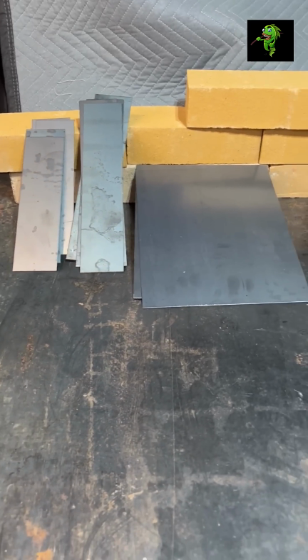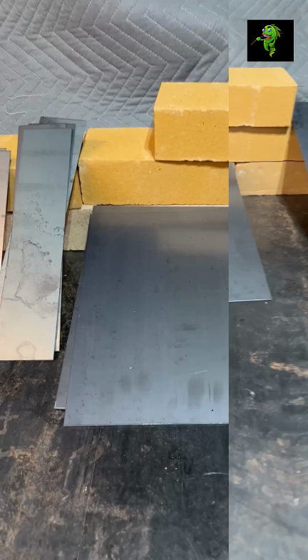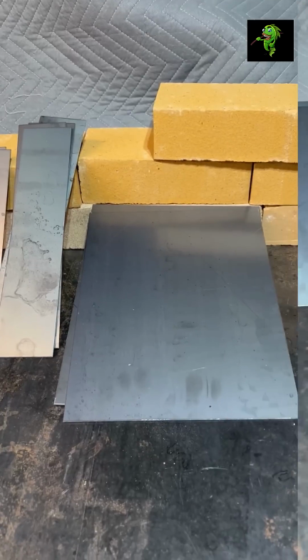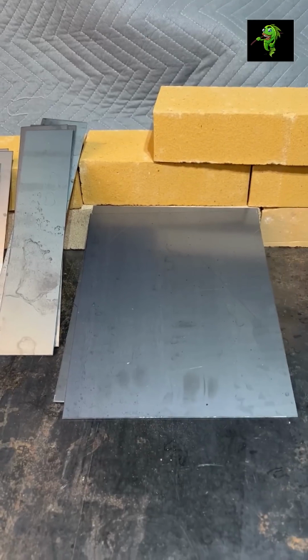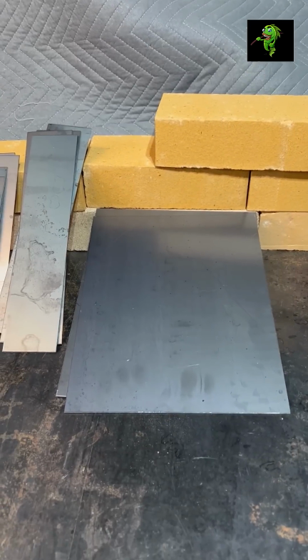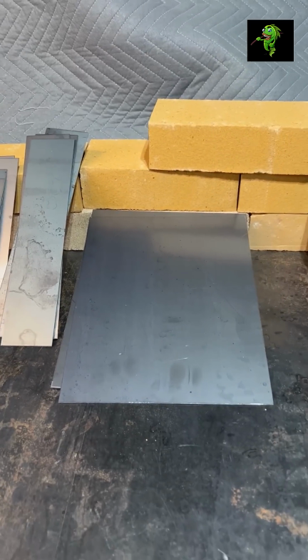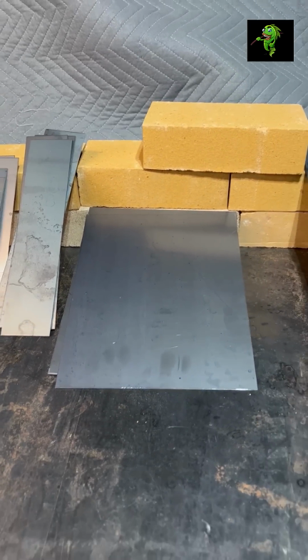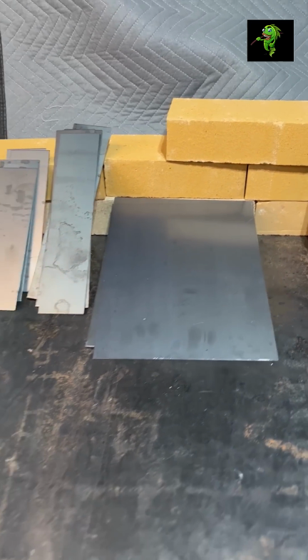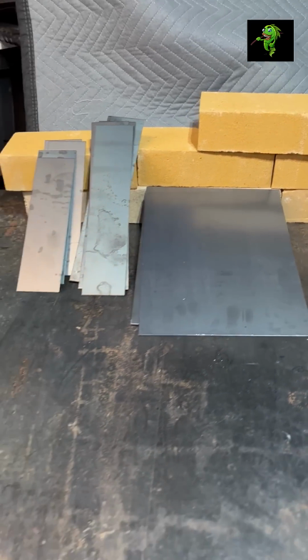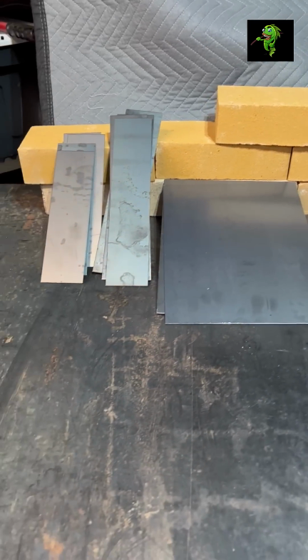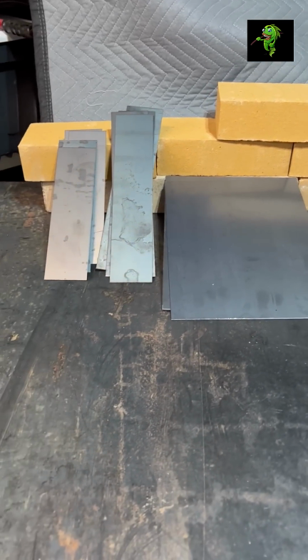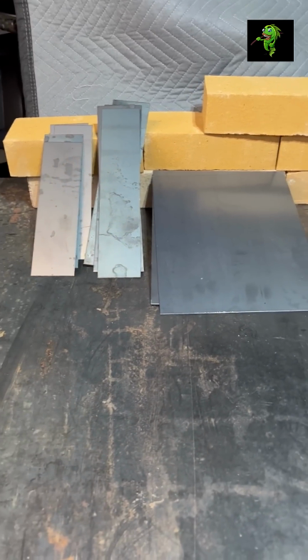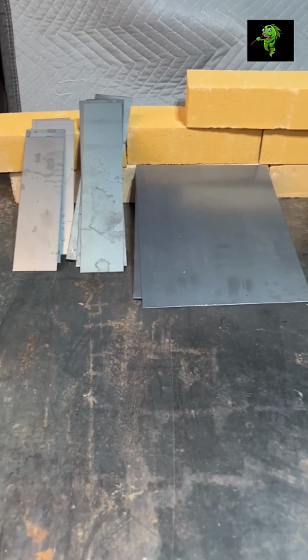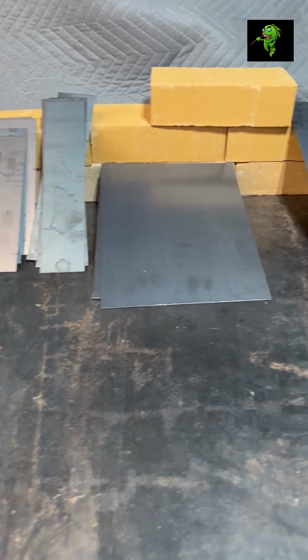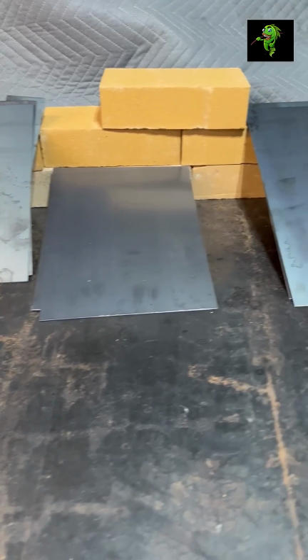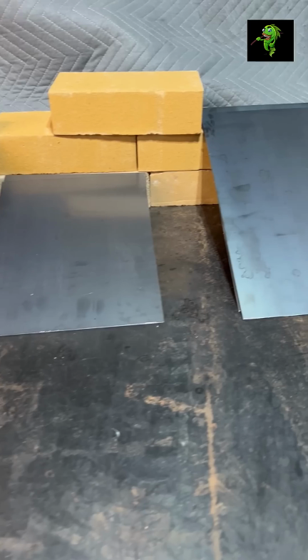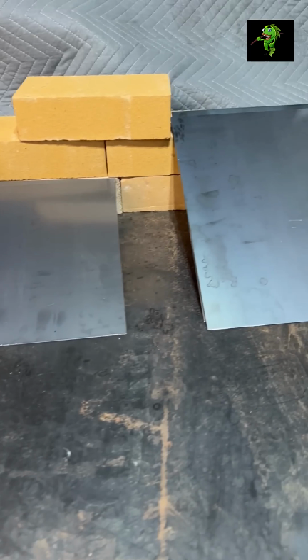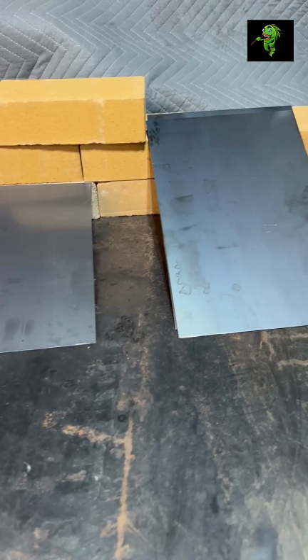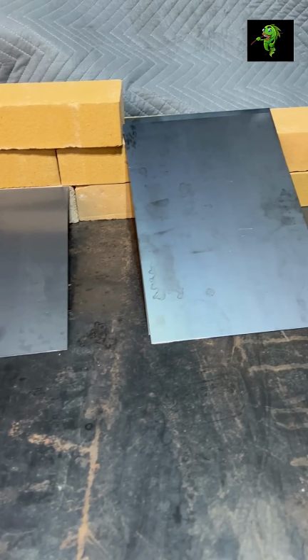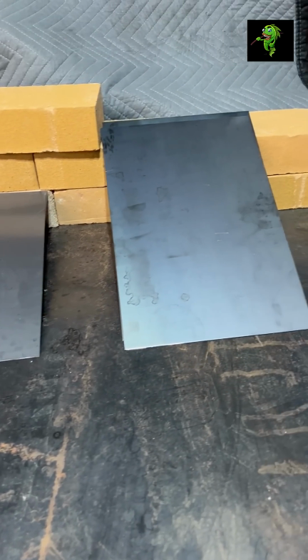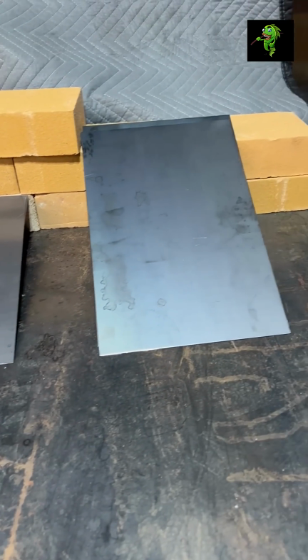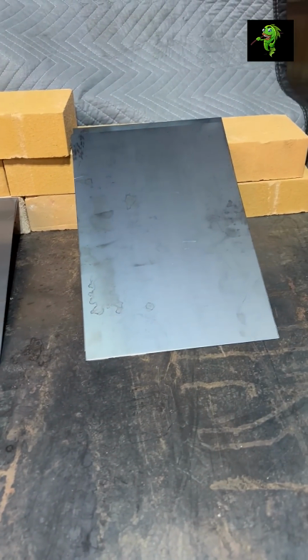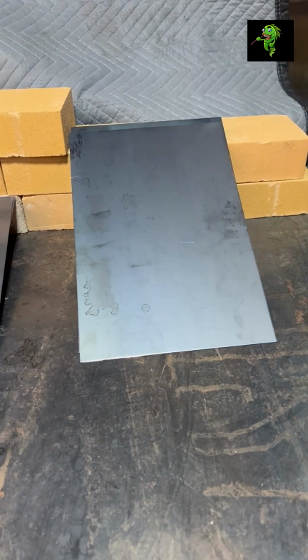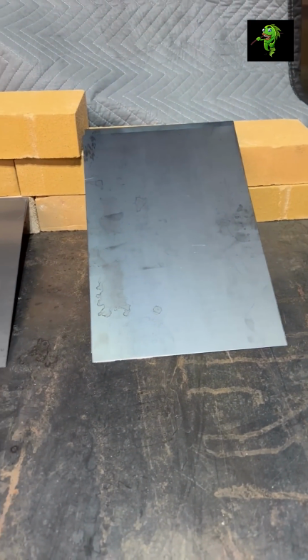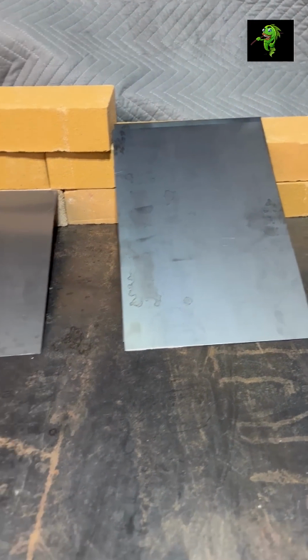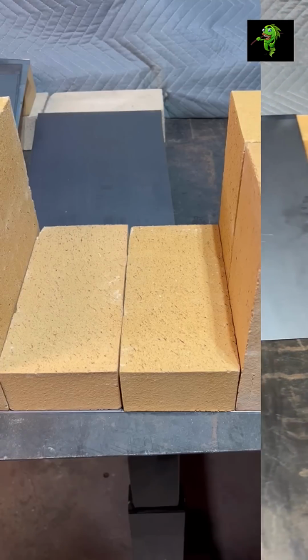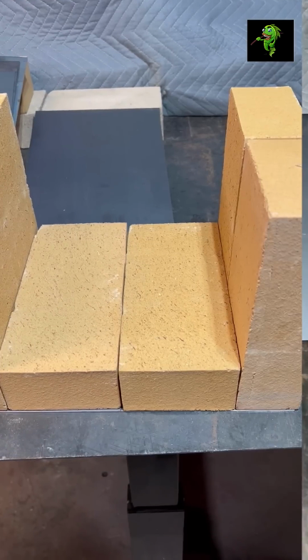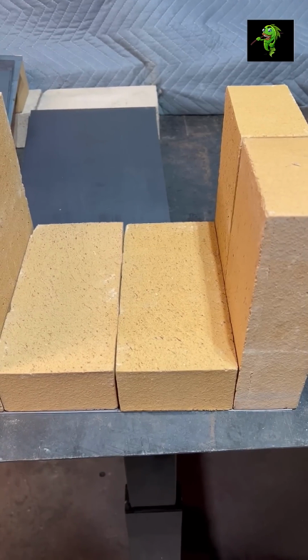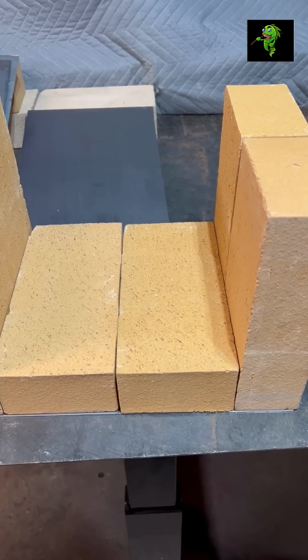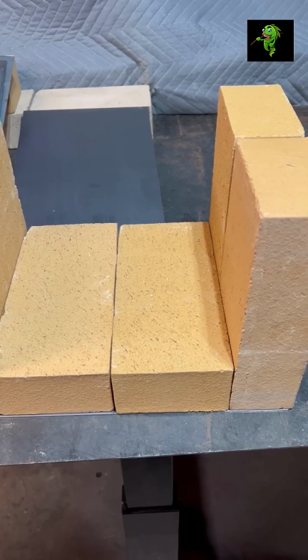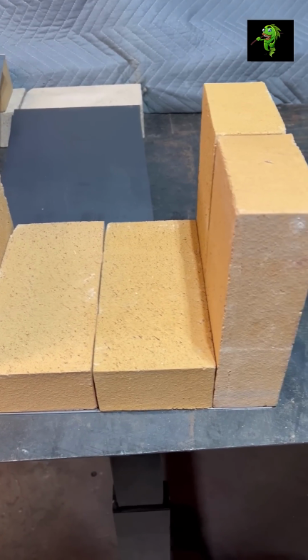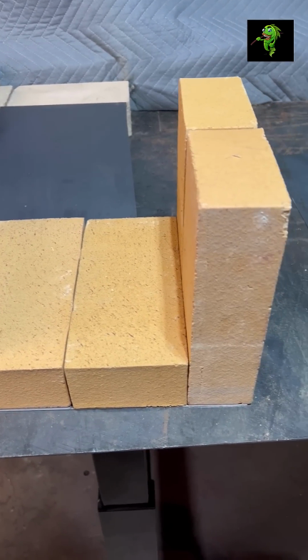Purchase all the brick at one time from the same store. I had 2 leftover from another build and they ended up messing with my pre-cut sheet metal finish size. I had to do a lot of fill and welding on the corners.